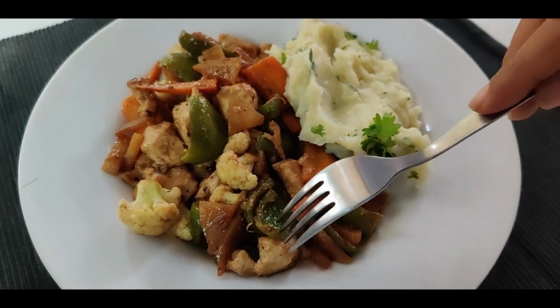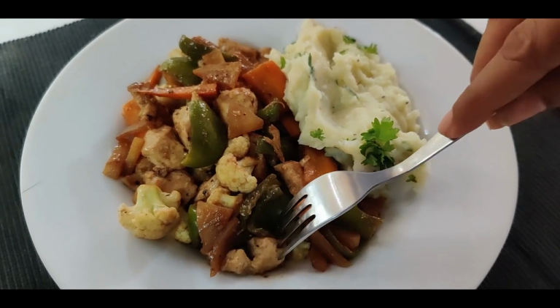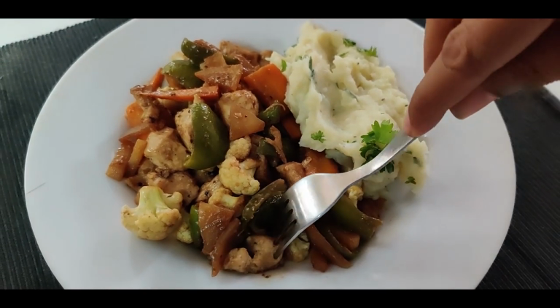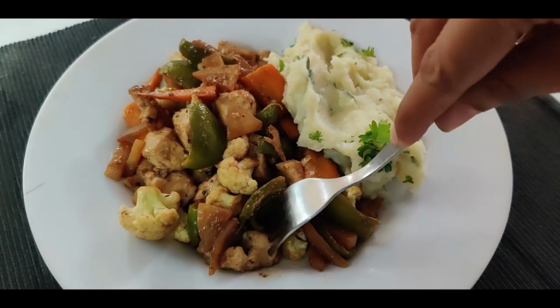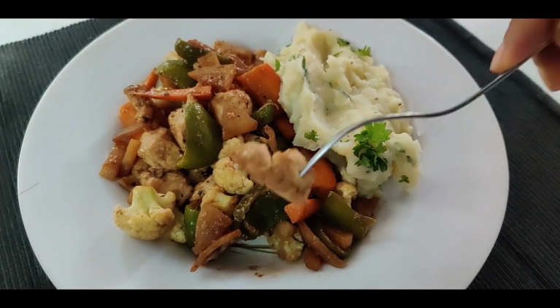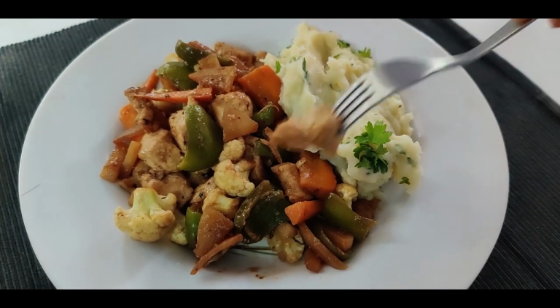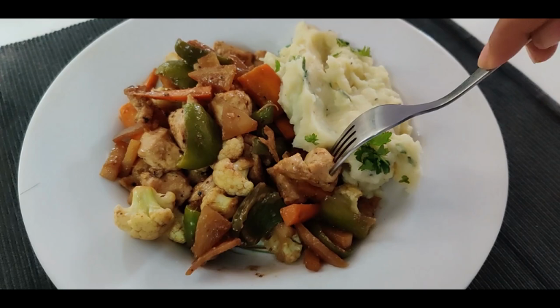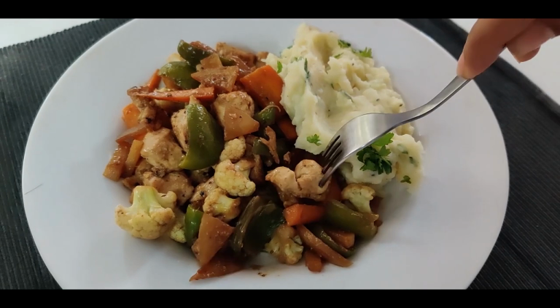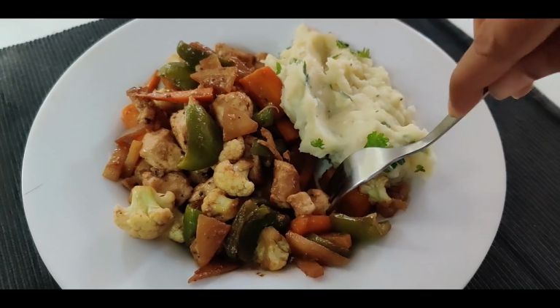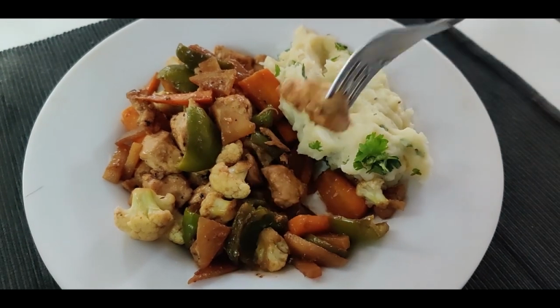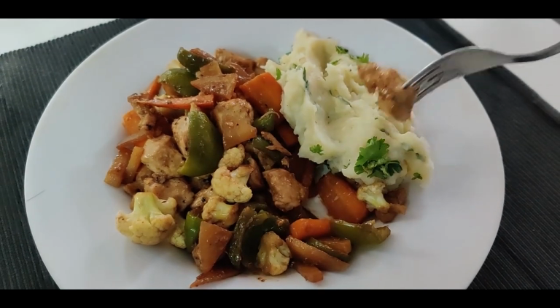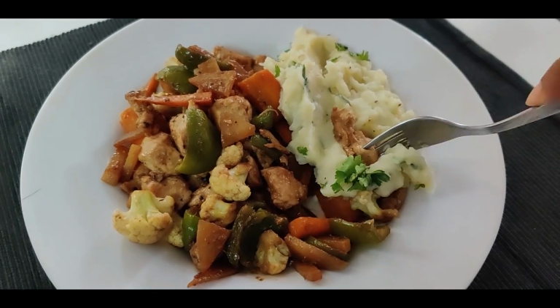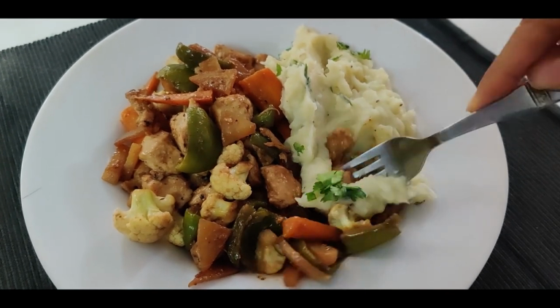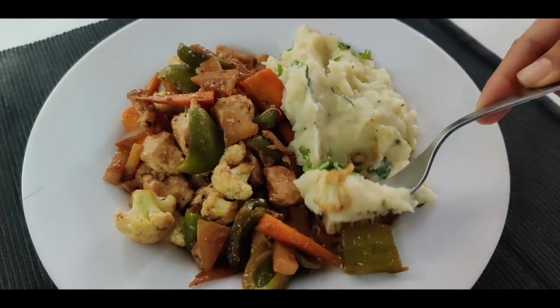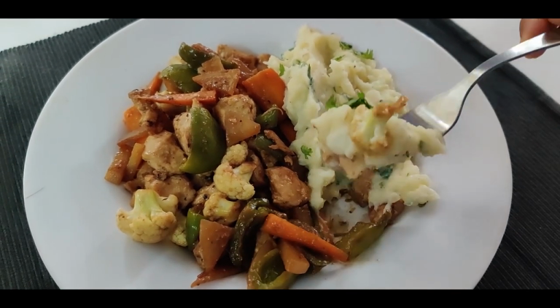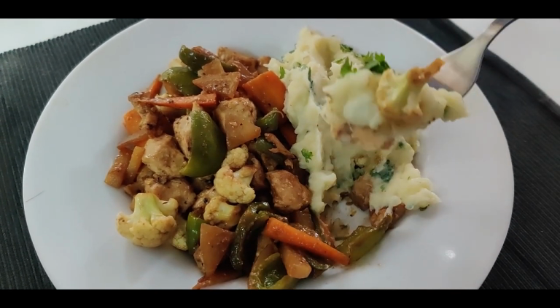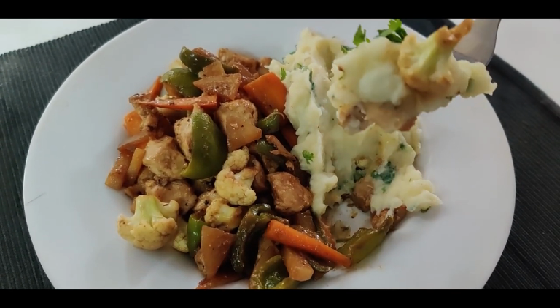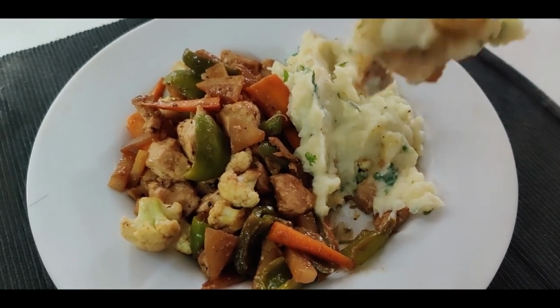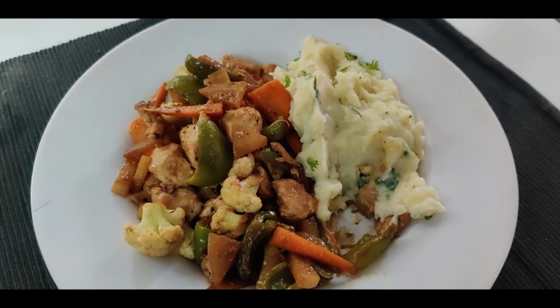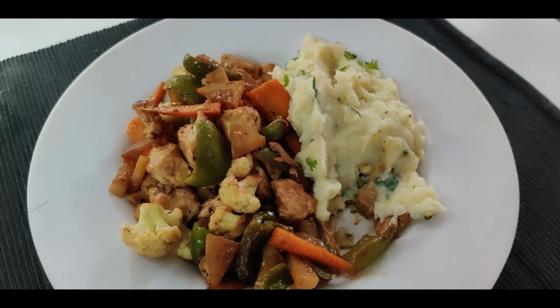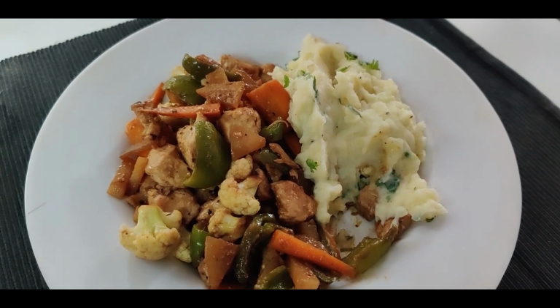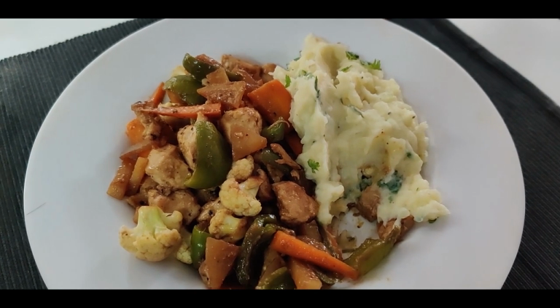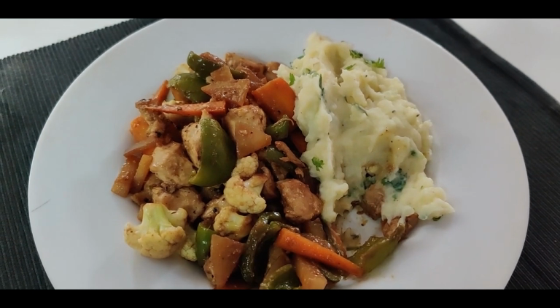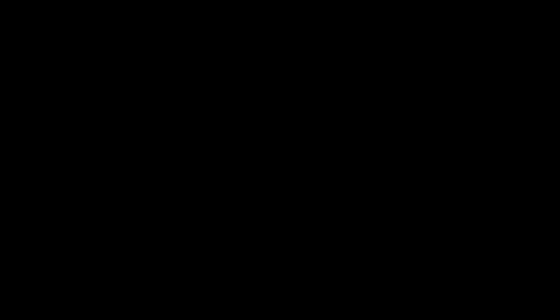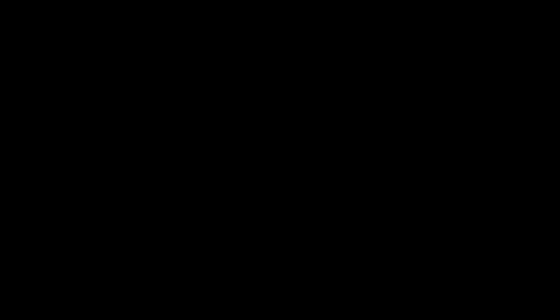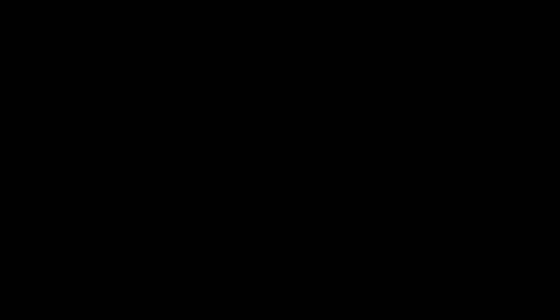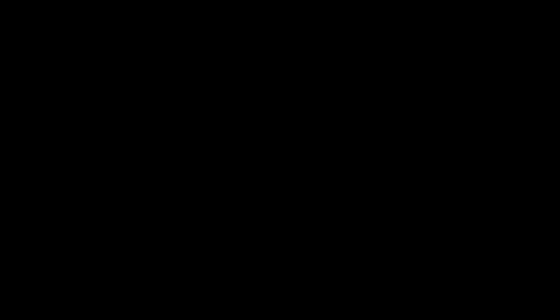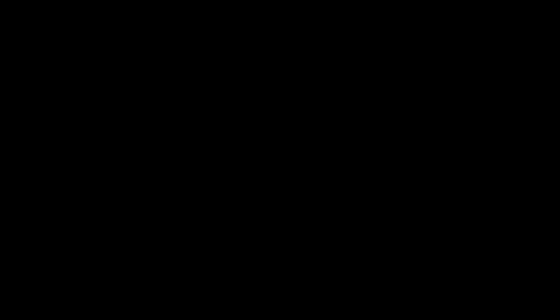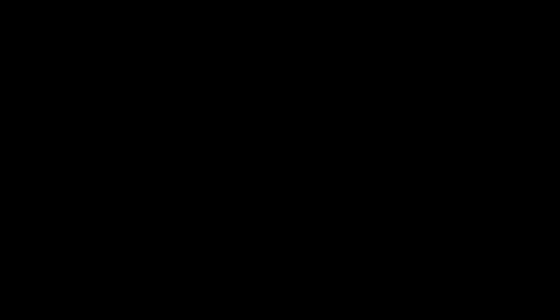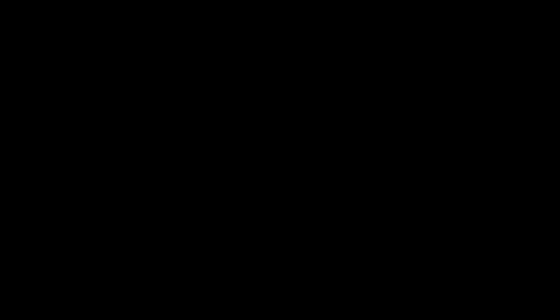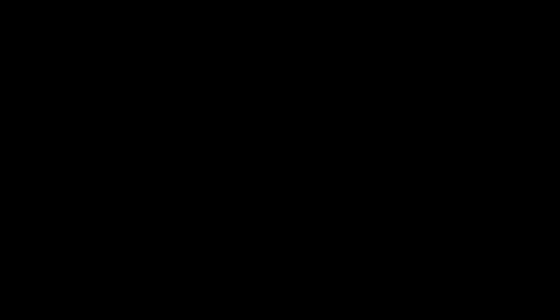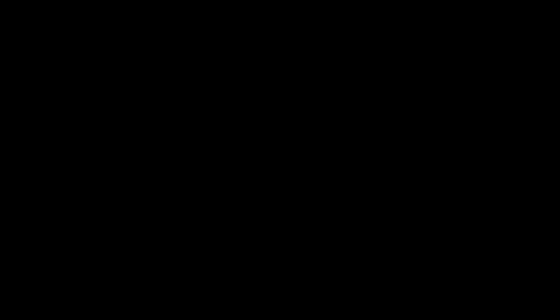Bonus tip: leftover mashed potatoes also make for a lip-smacking filling for sandwiches. Try this recipe and you won't be disappointed. Until next time — eat healthy, stay healthy, have a great day!